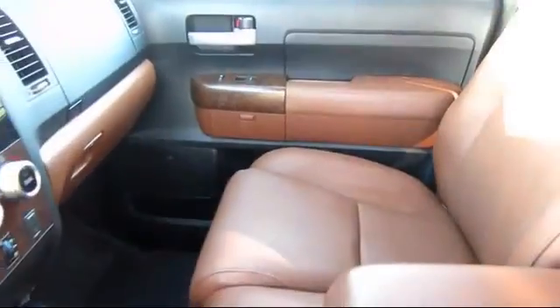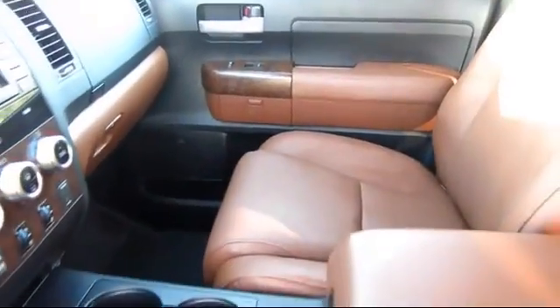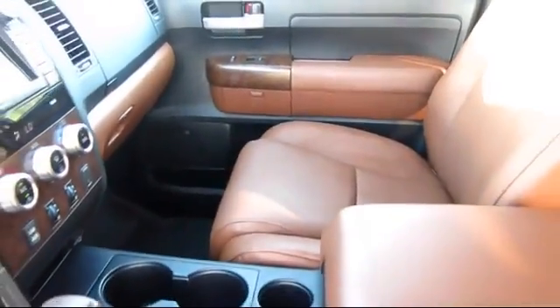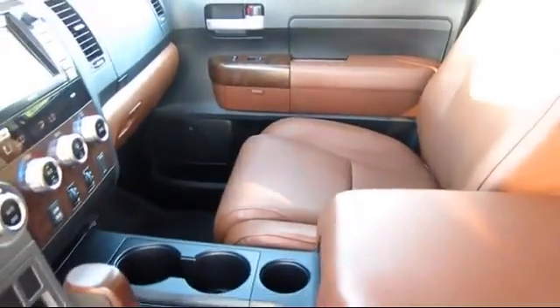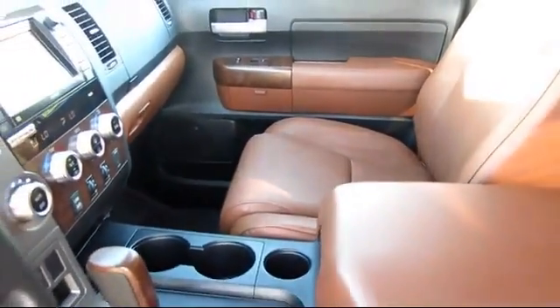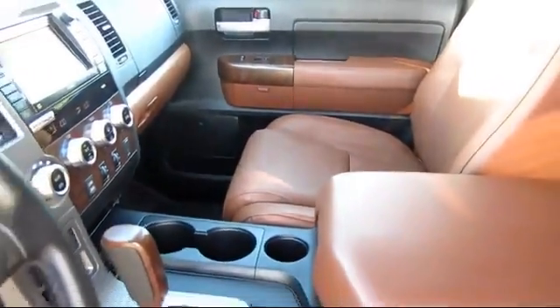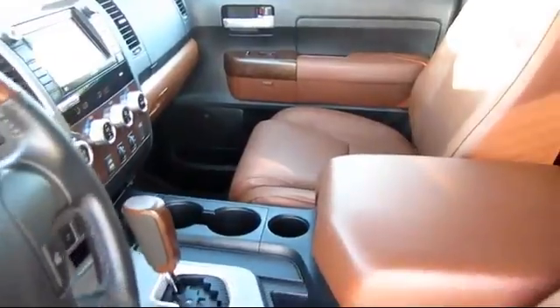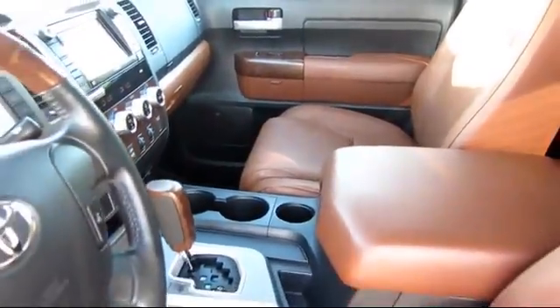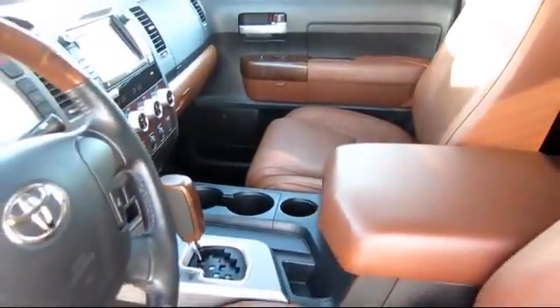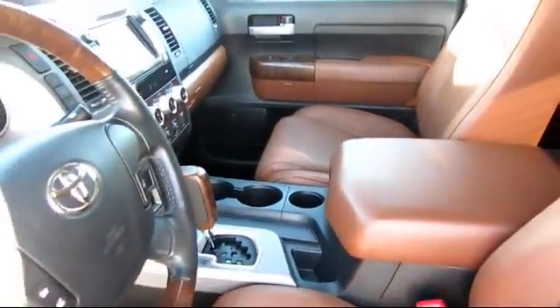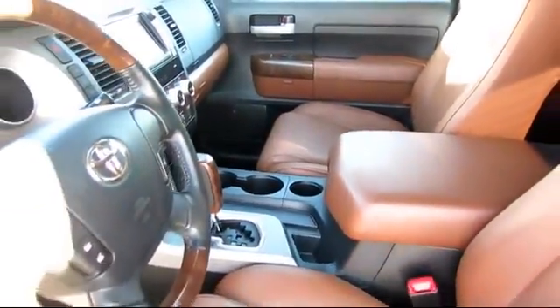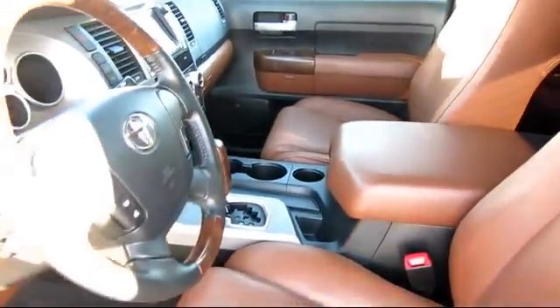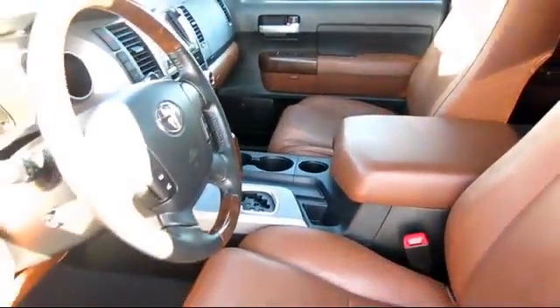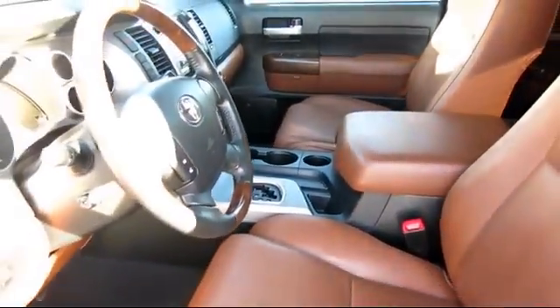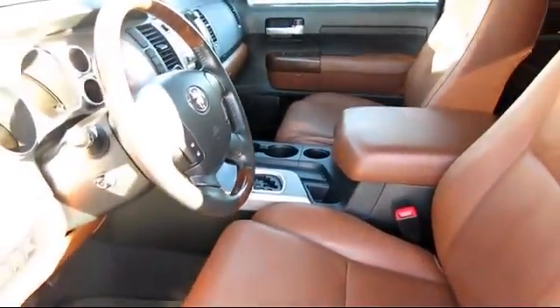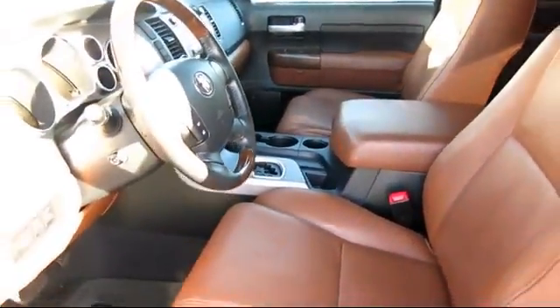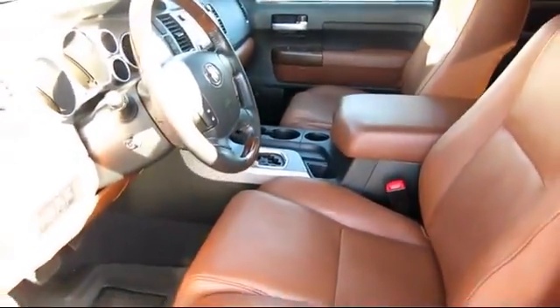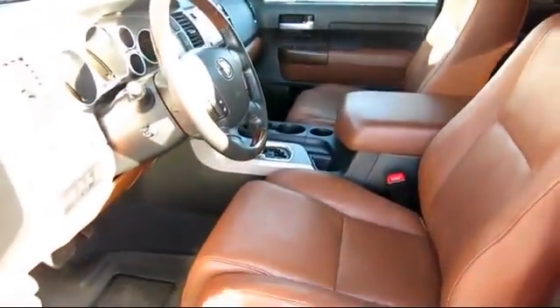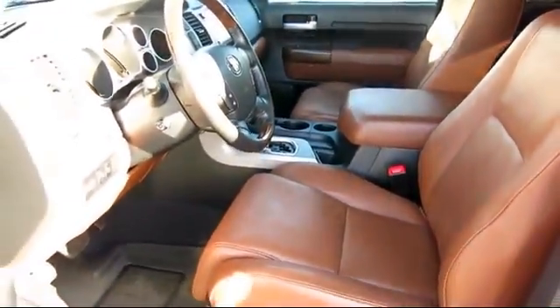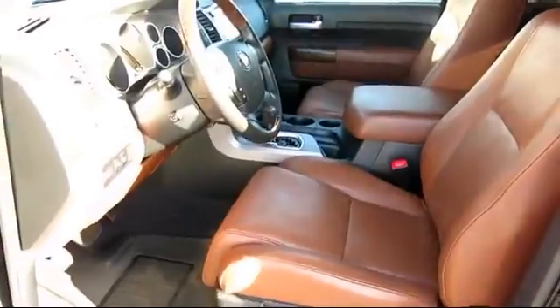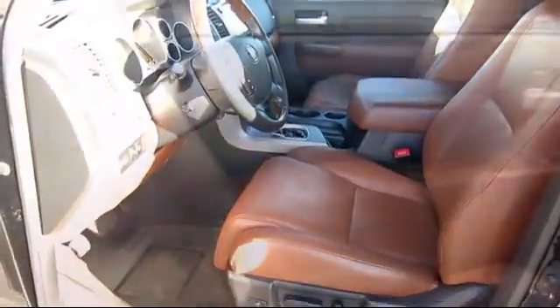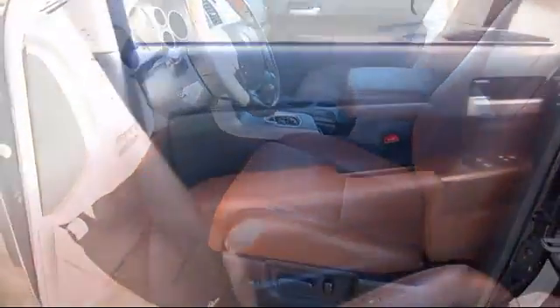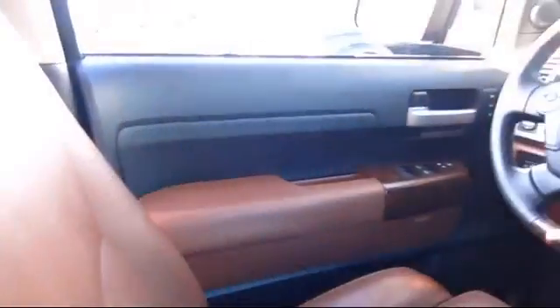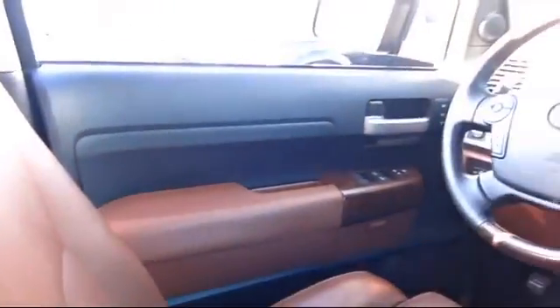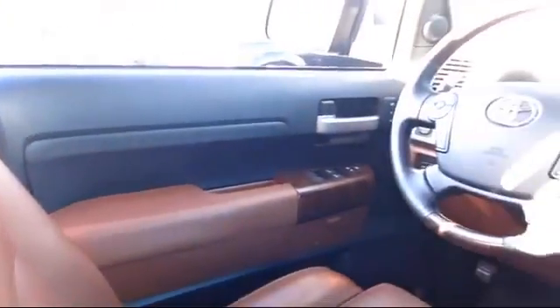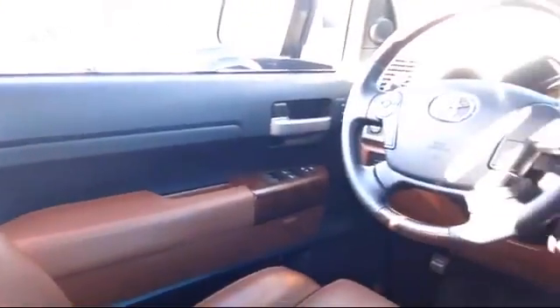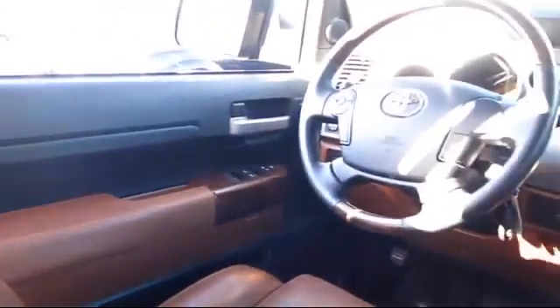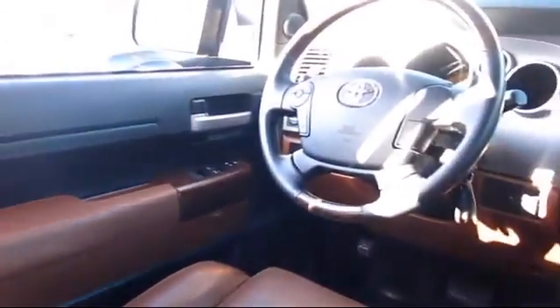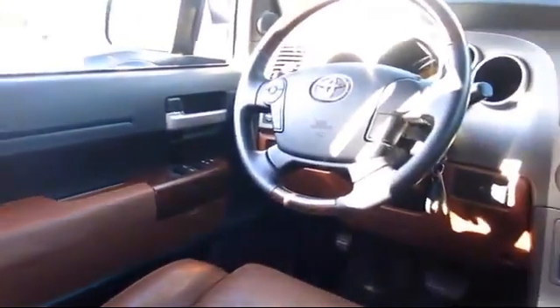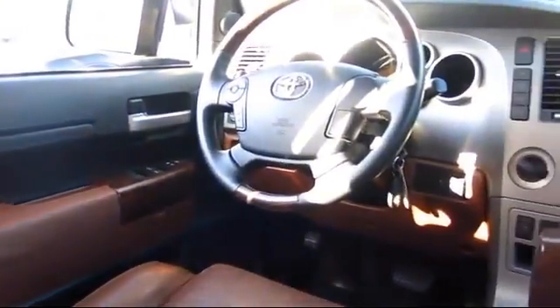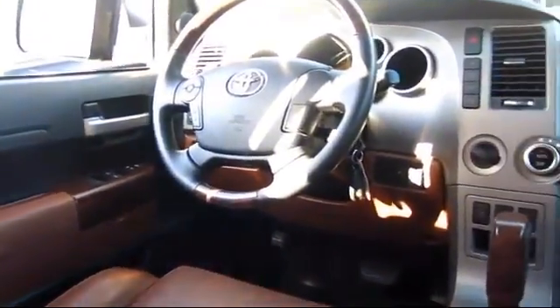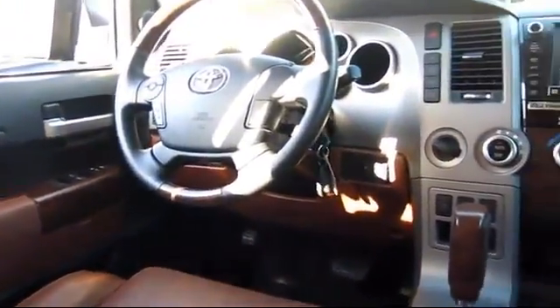Only the best trade-ins and purchased vehicles make it through our meticulous inspection and reconditioning process. We know it matters who you buy from, and that's why here at Folsom Lake Ford, we say making you a great deal is the easy part,